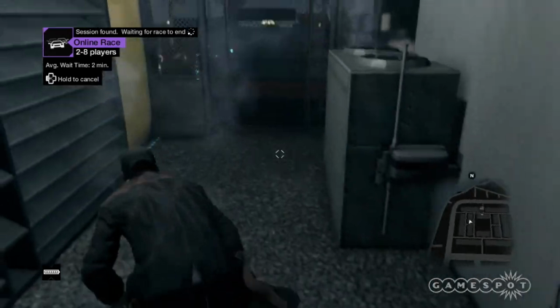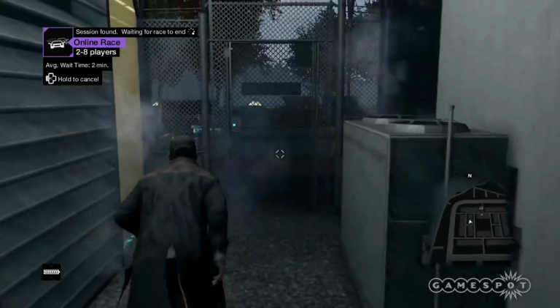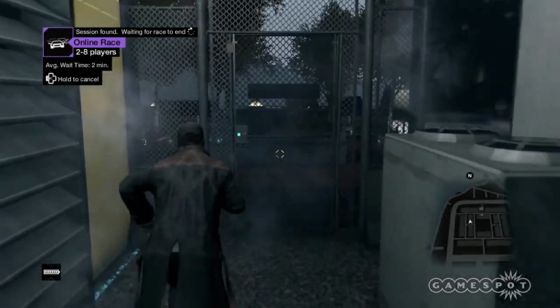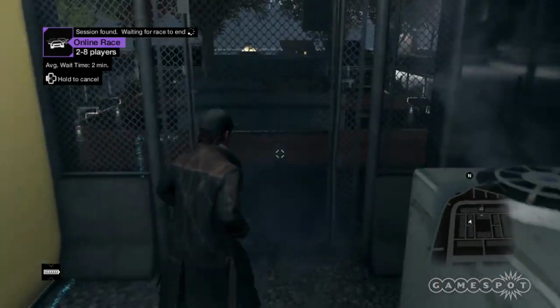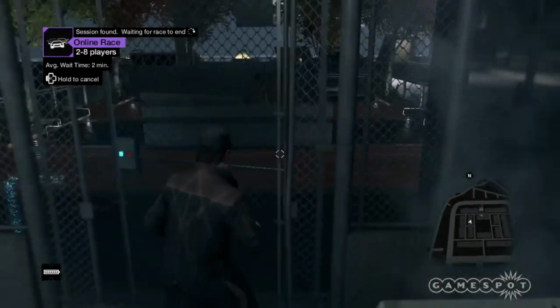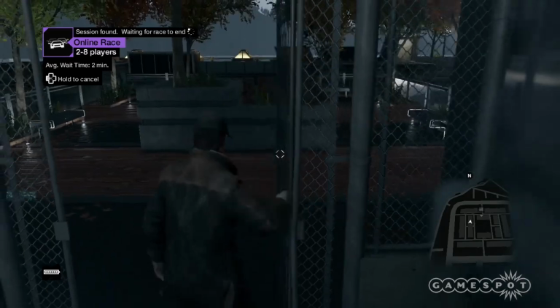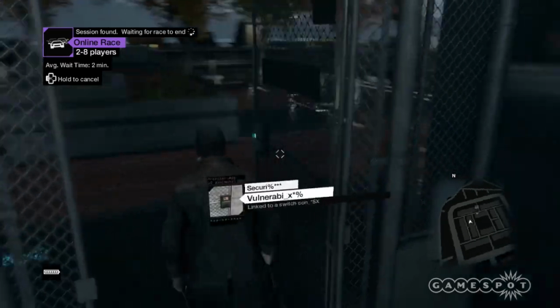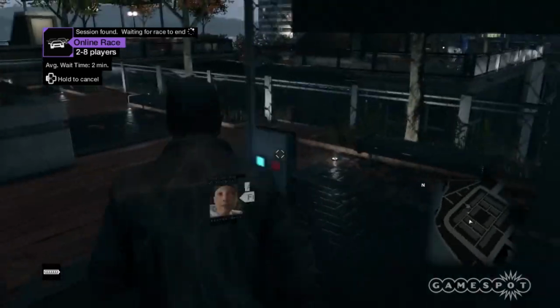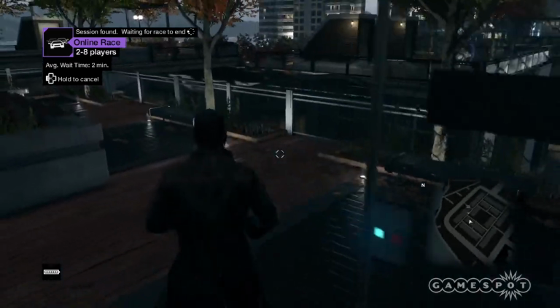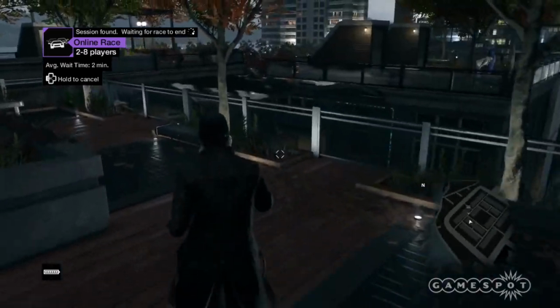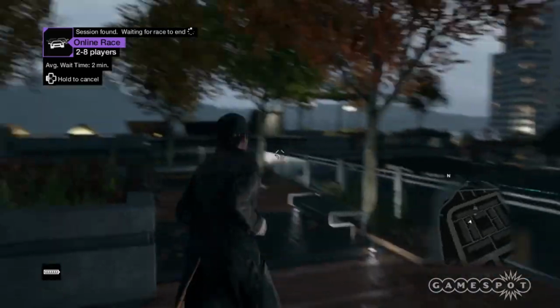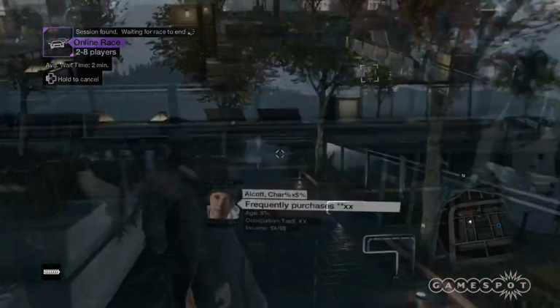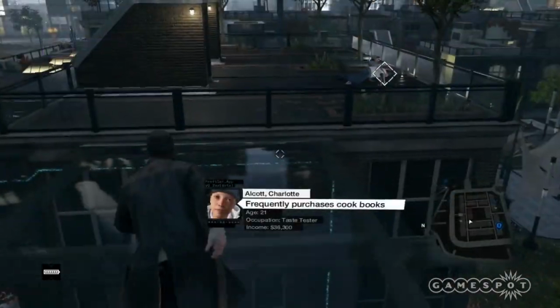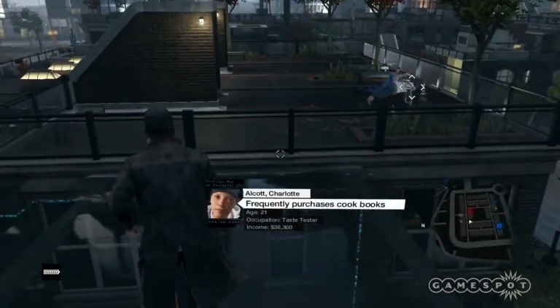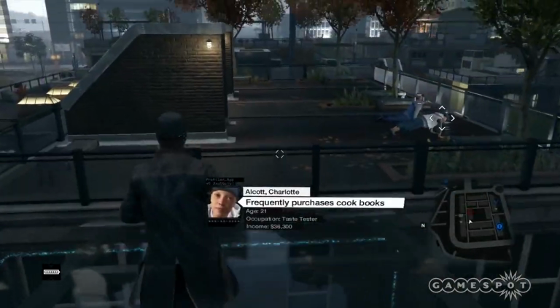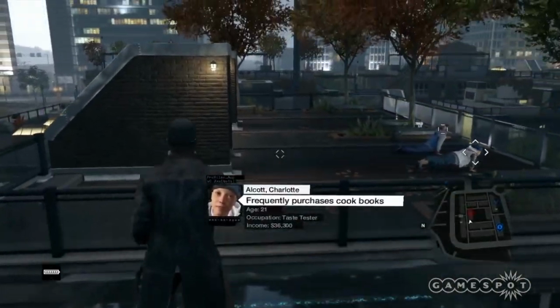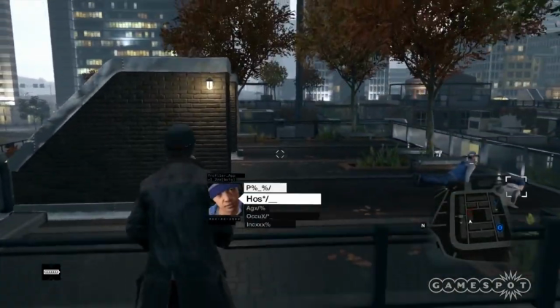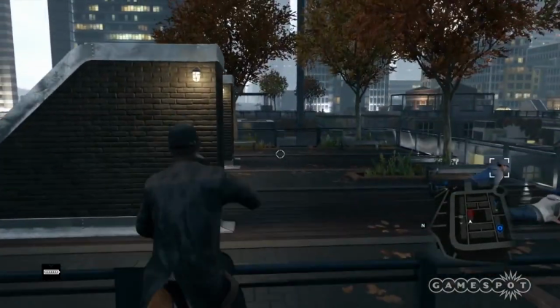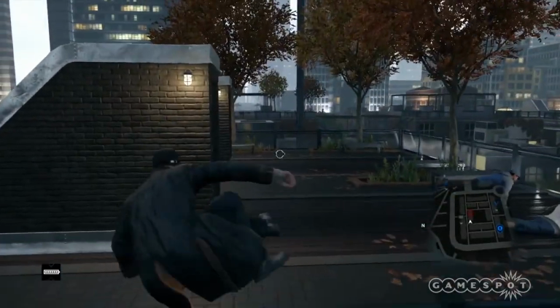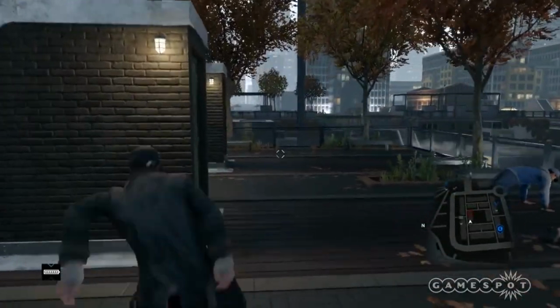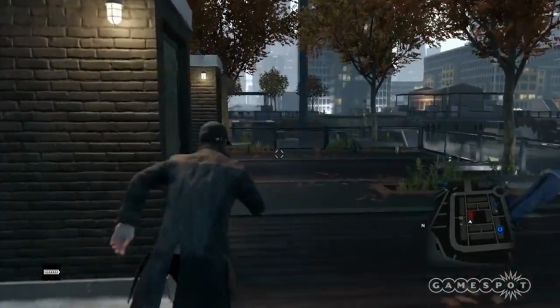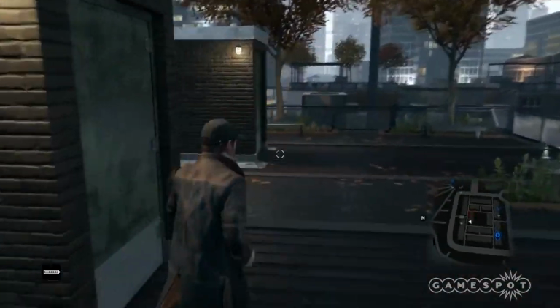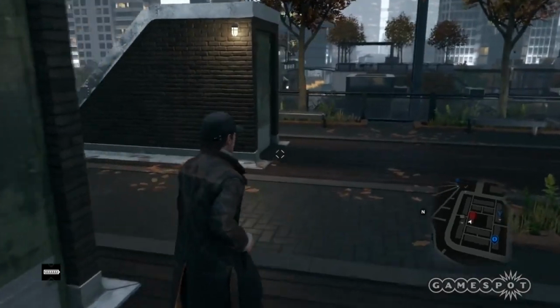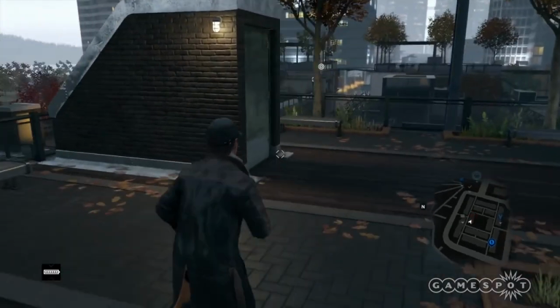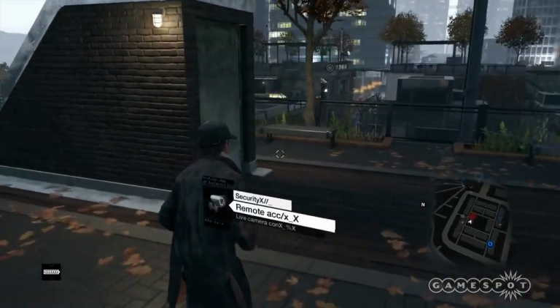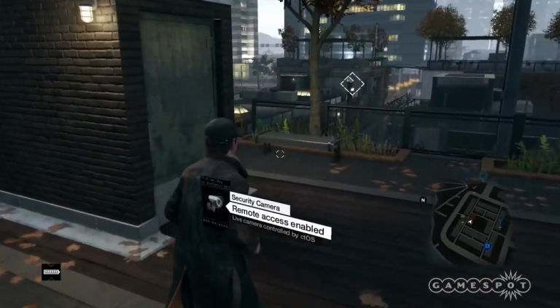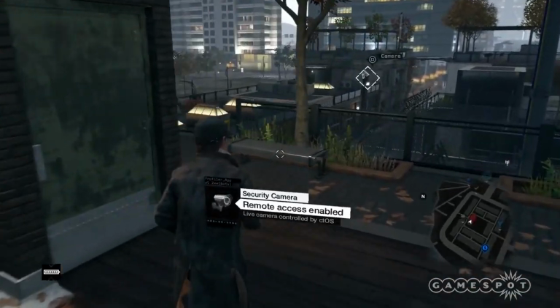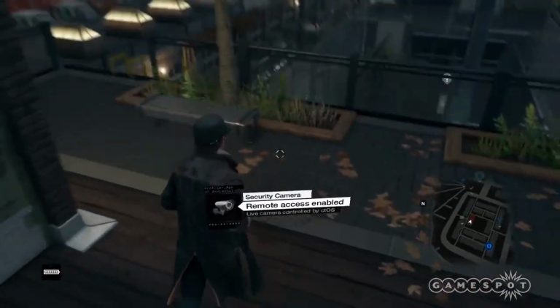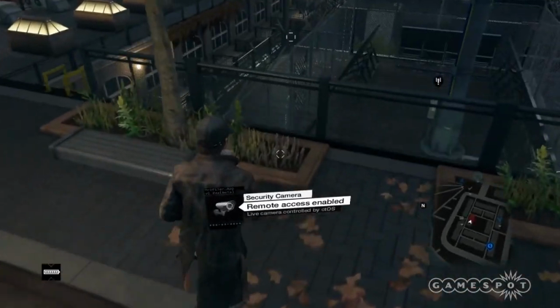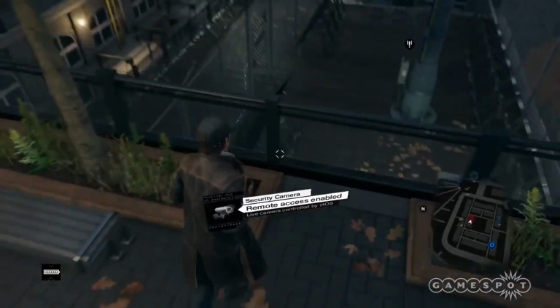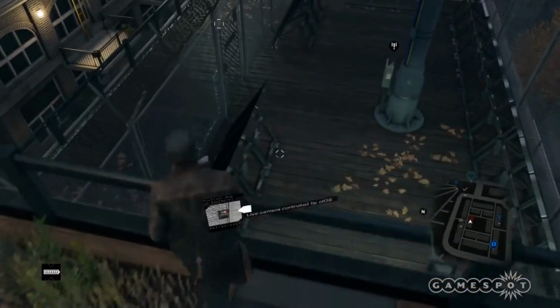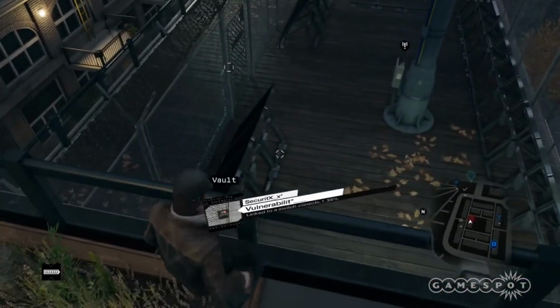Now hop the fence, go through the CTOS gate, and make a right. Cross the glass bridge, walk across the roof, and hop over the railing to reach the tower.